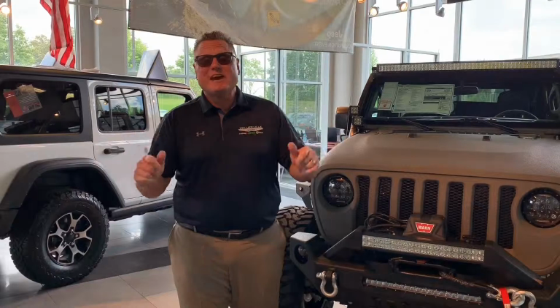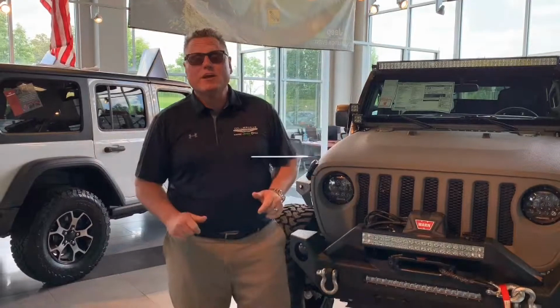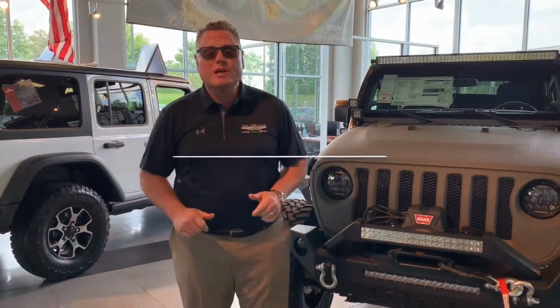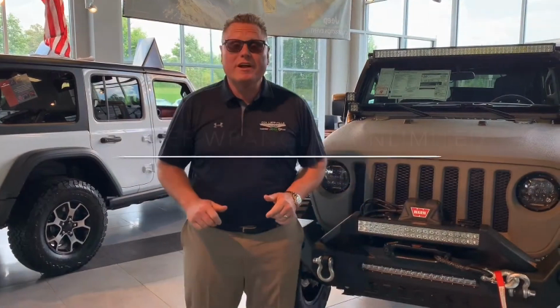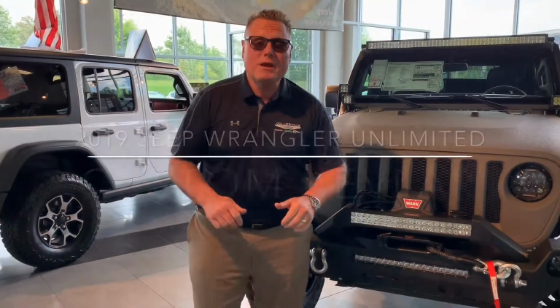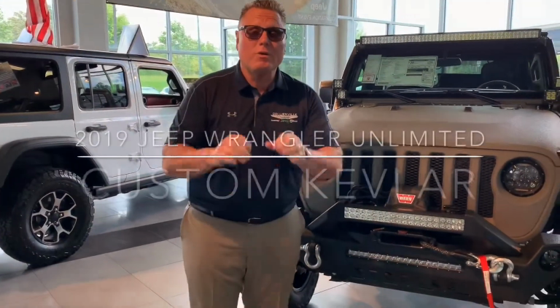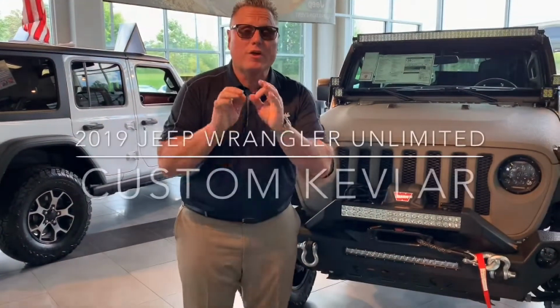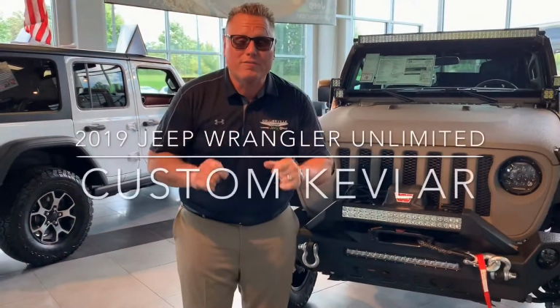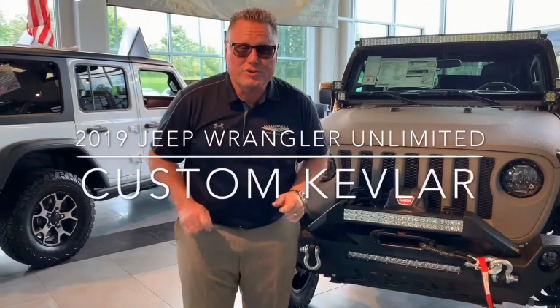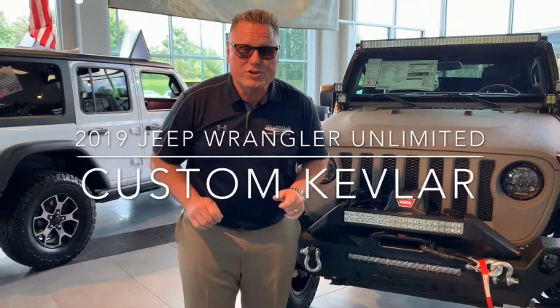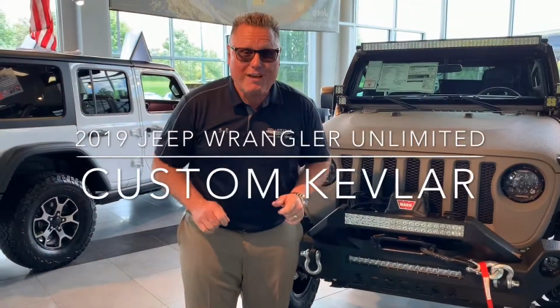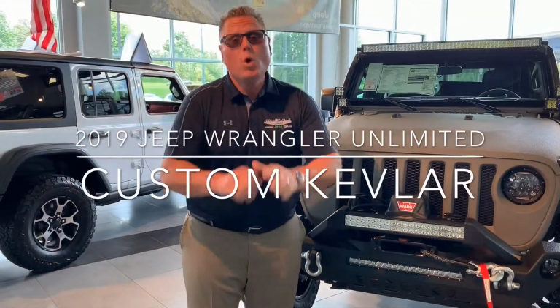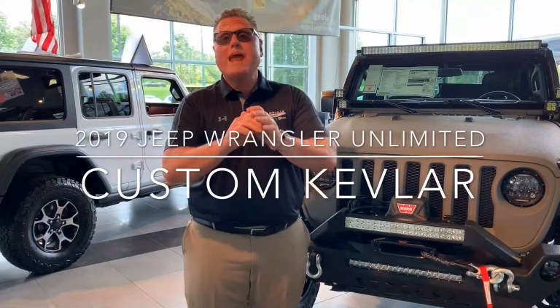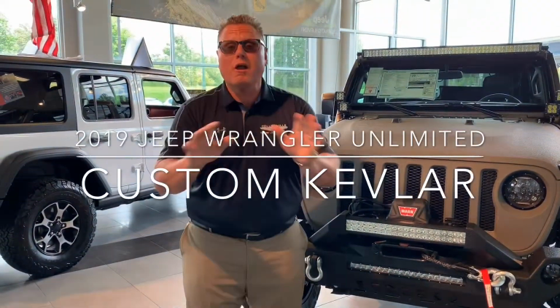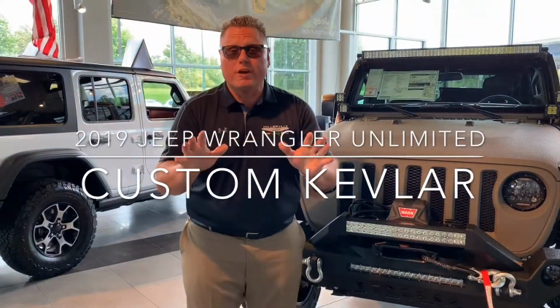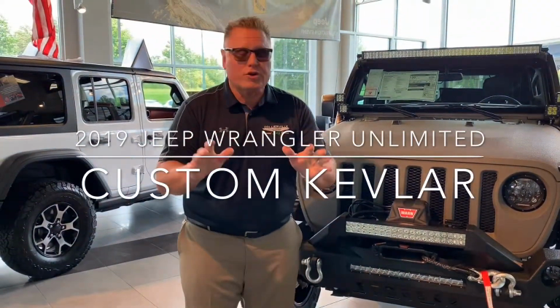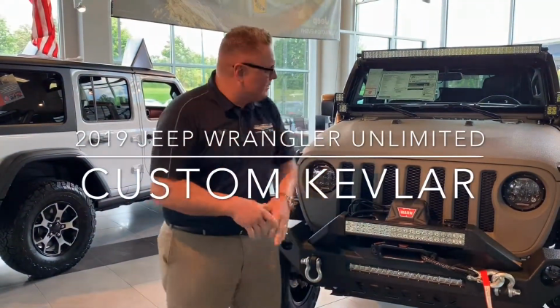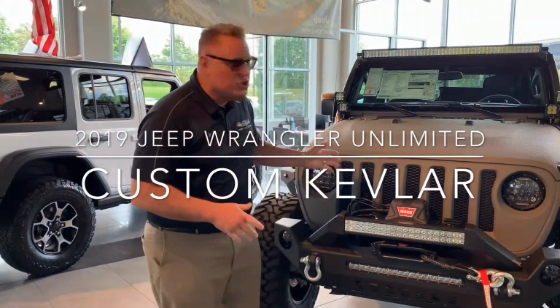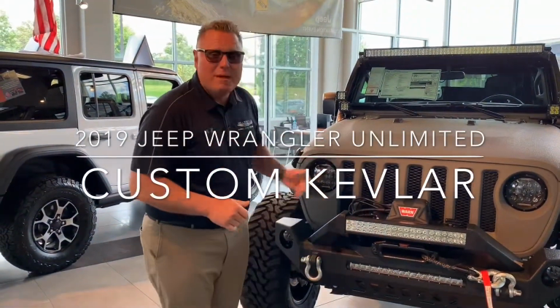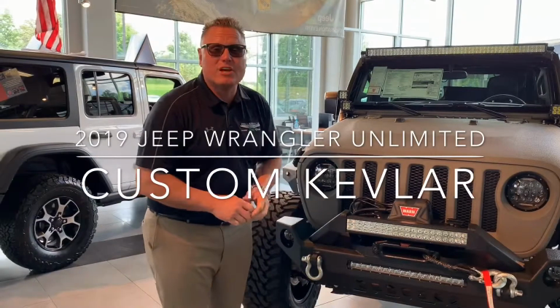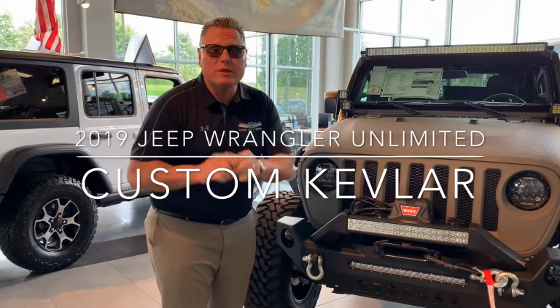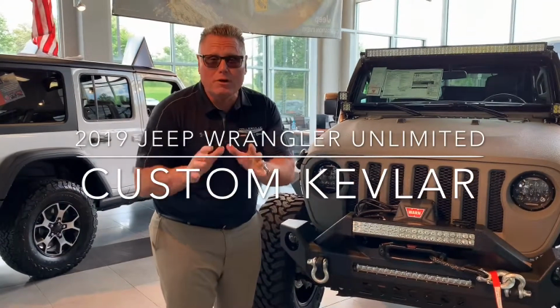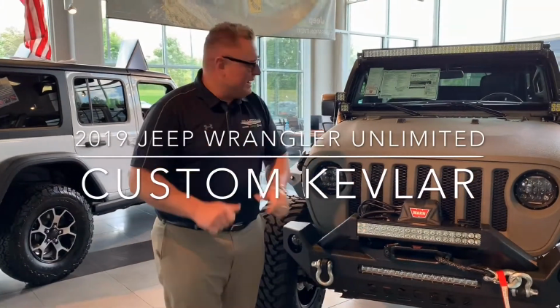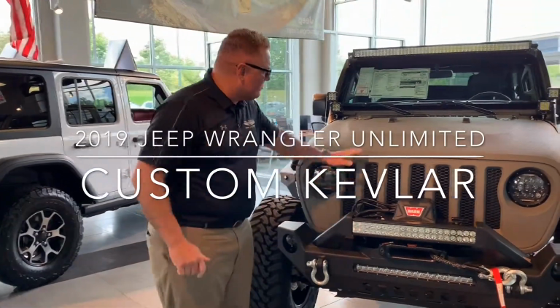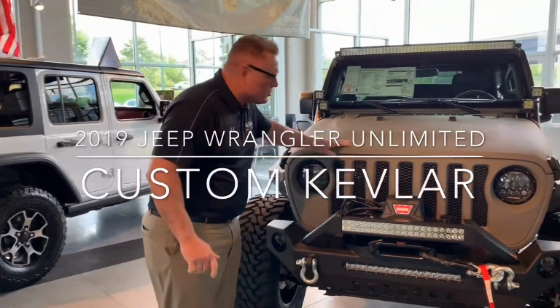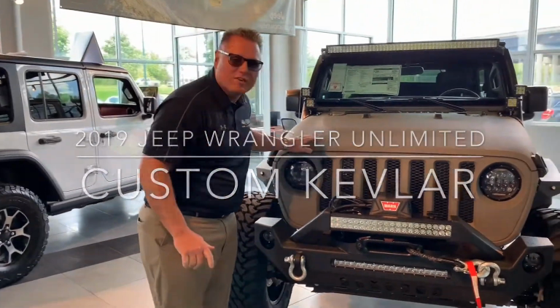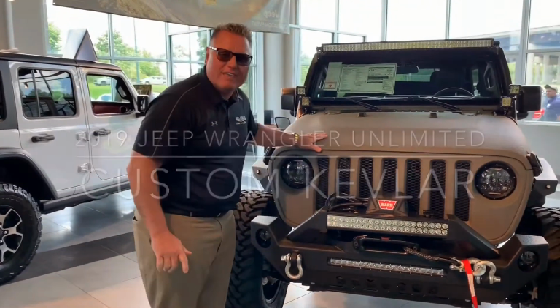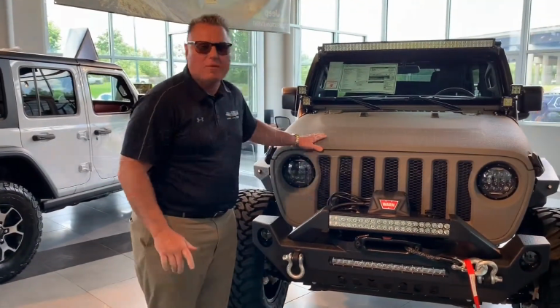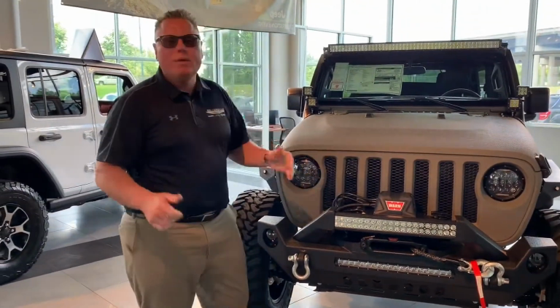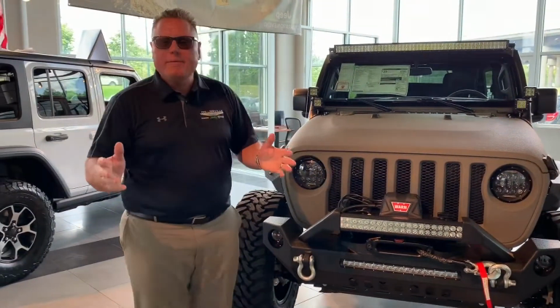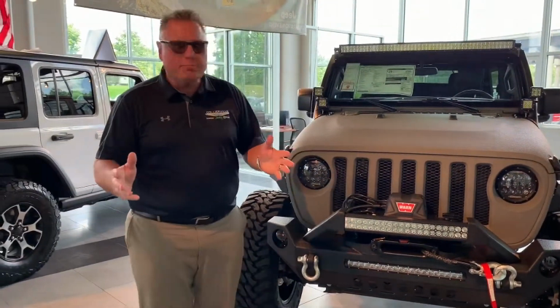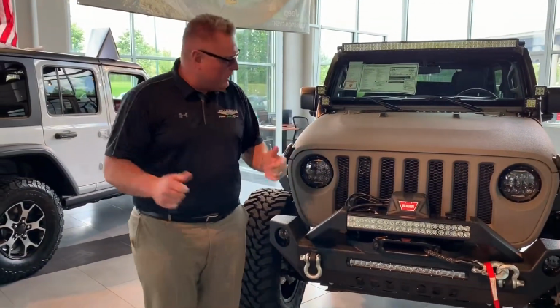Daryl Stone here to tell you about one of our new conversions just wrapped. We name all of our conversions, and this Jeep is called the Bullitt. It's sort of a silver color — we named it the Bullitt.